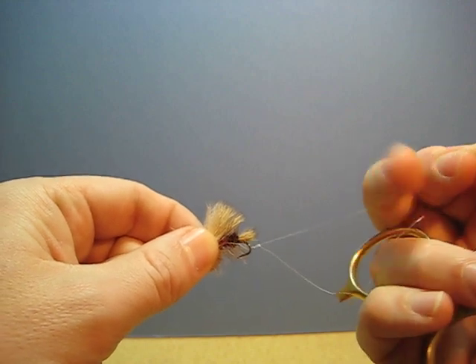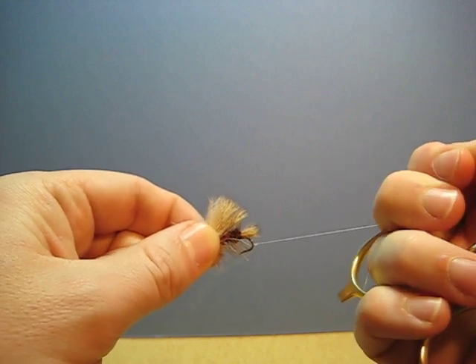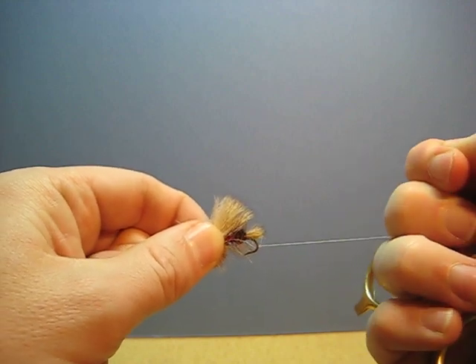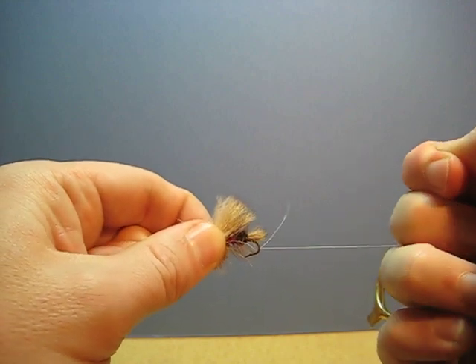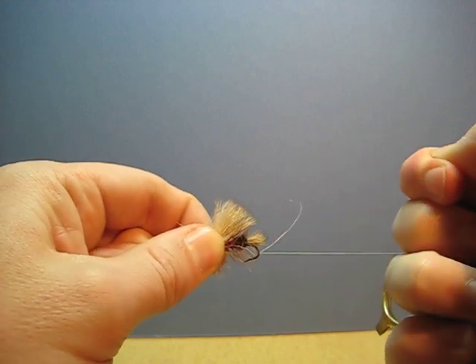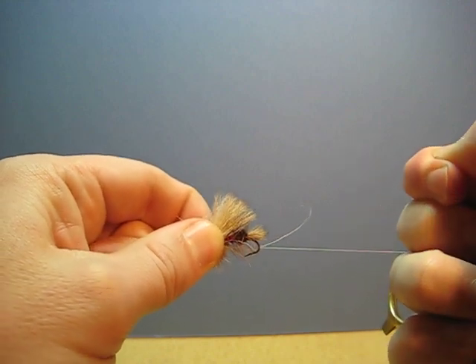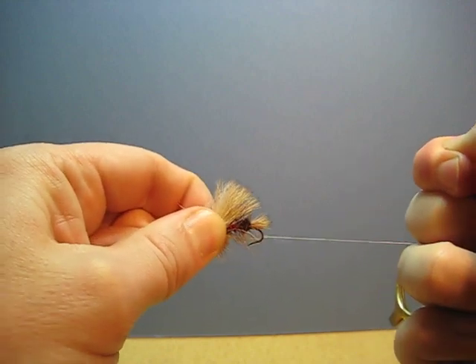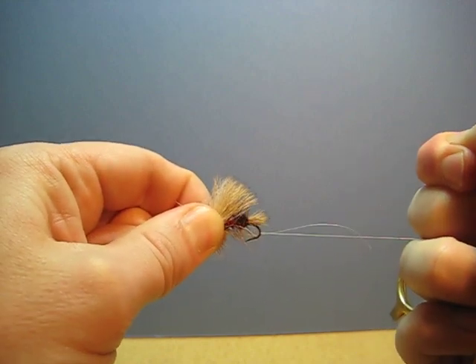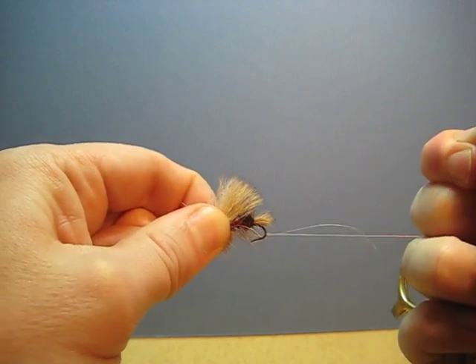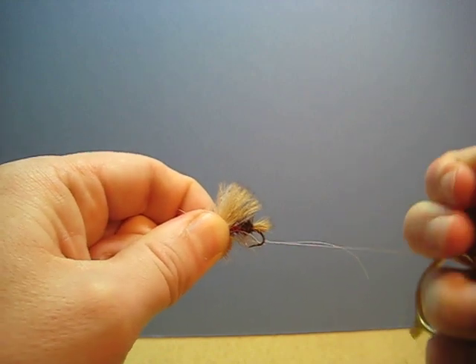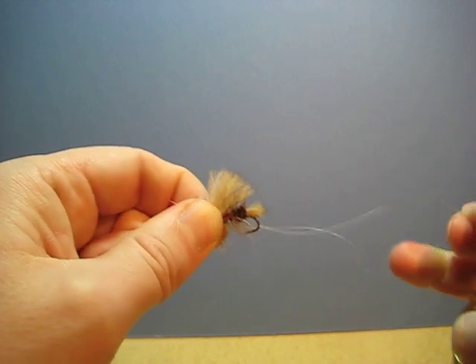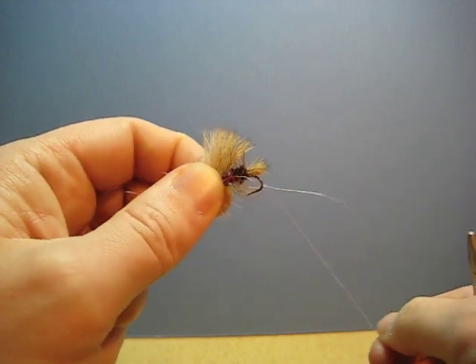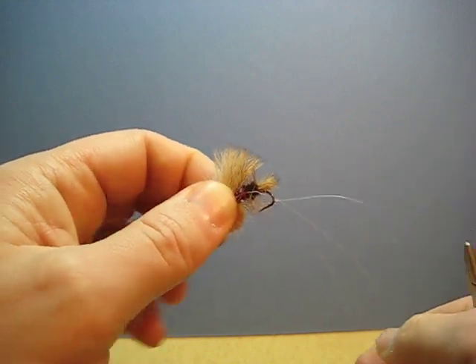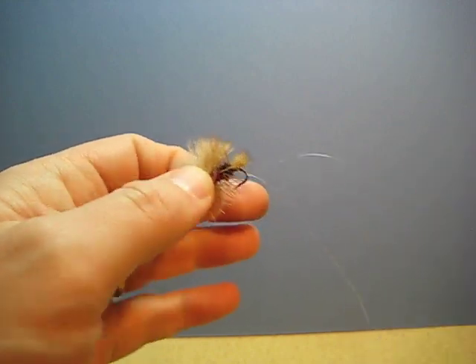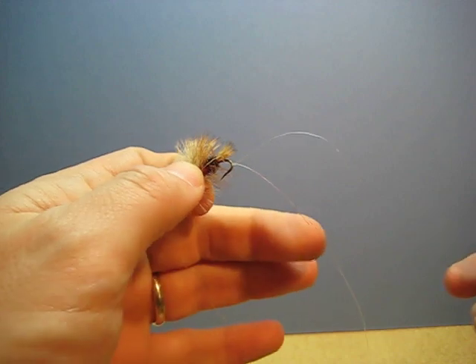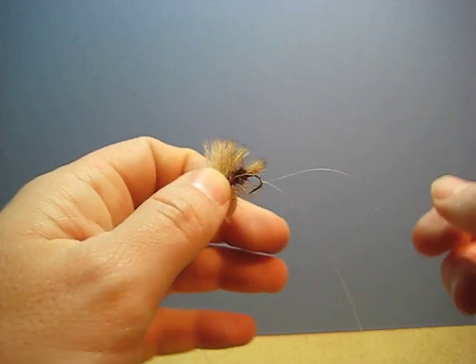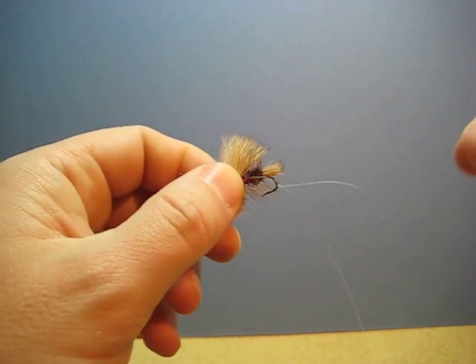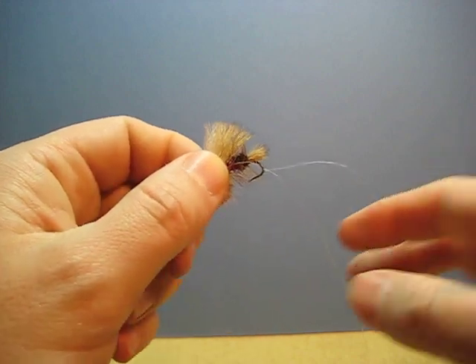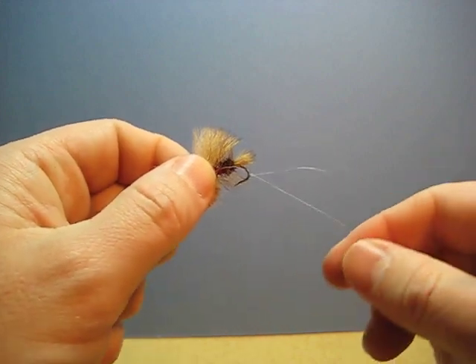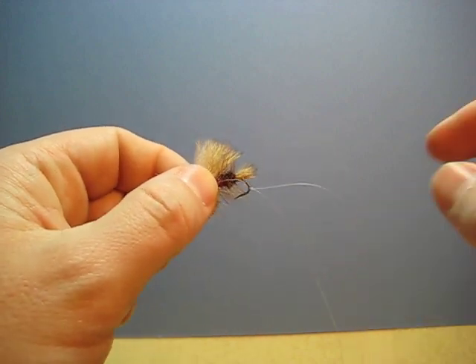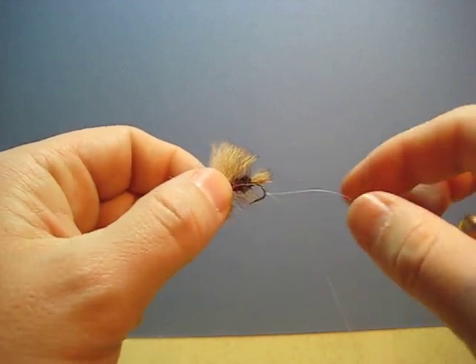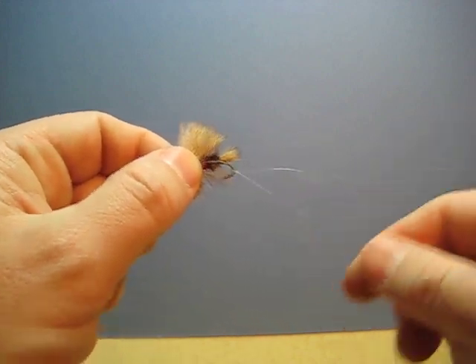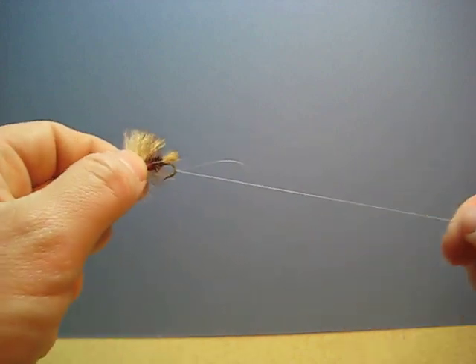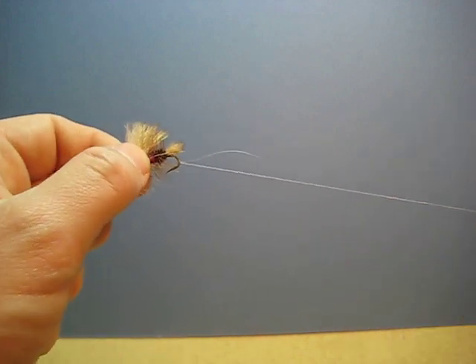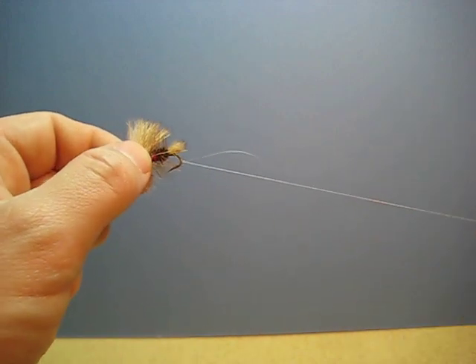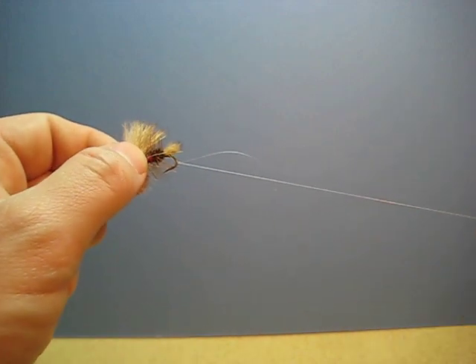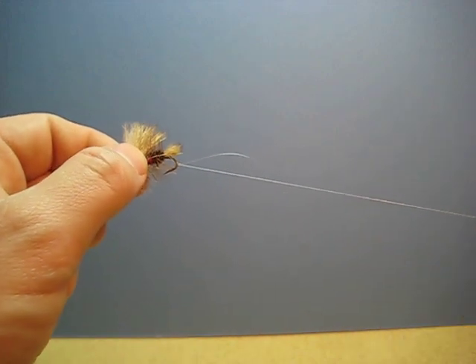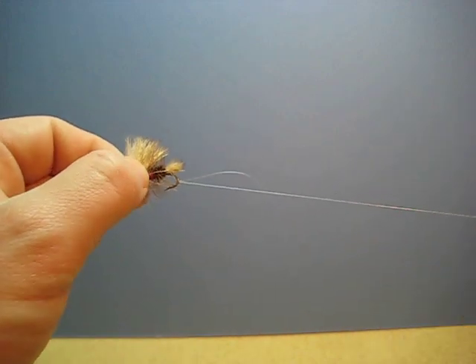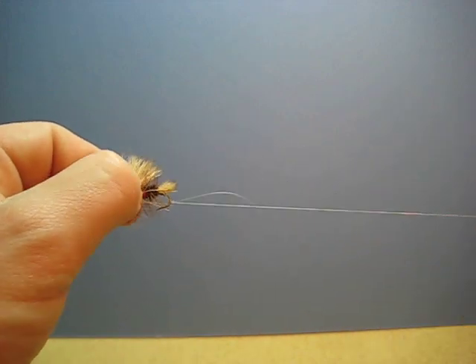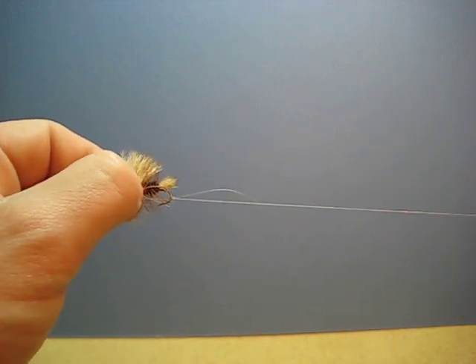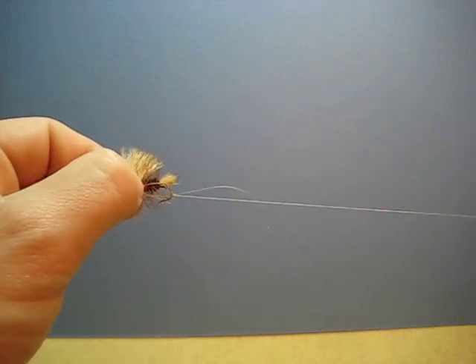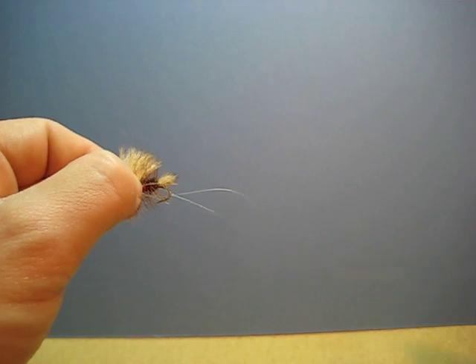And just cinch it down gently, and you'll feel it pop — and that's when it's set. Then just trim the tag ends to whatever length you desire.